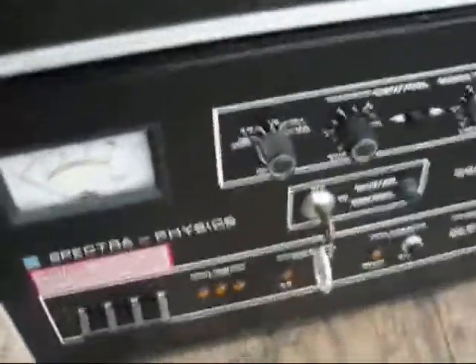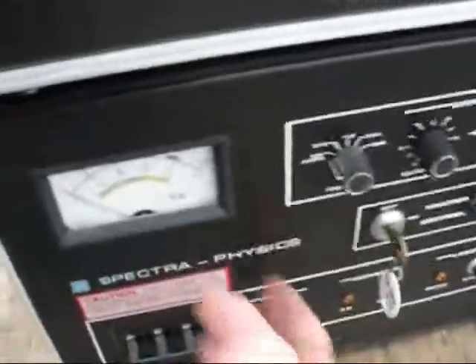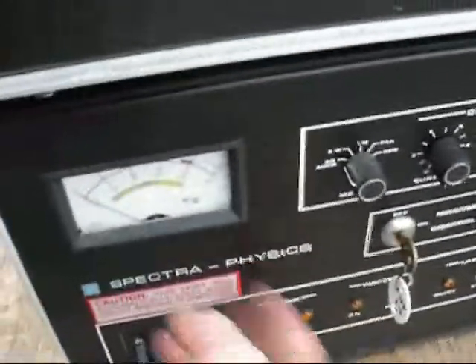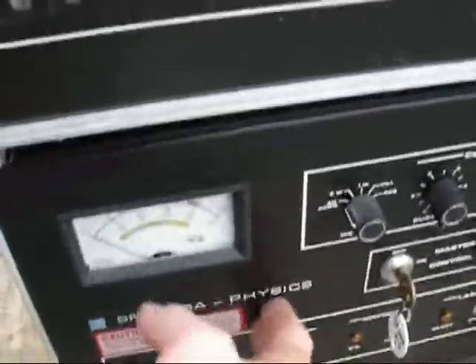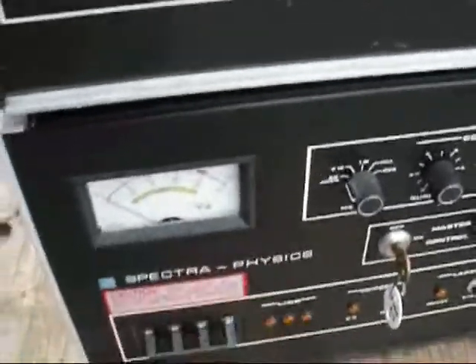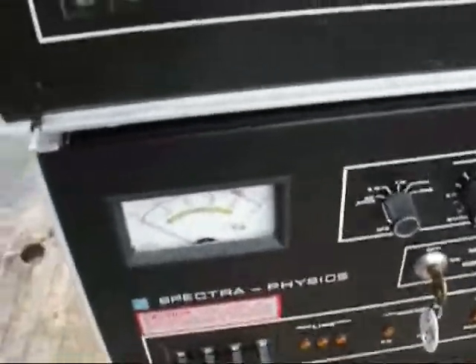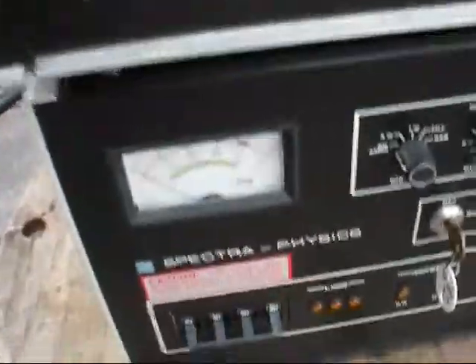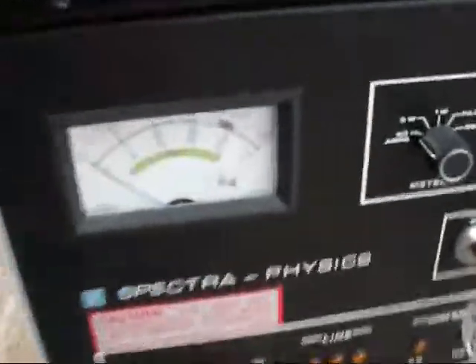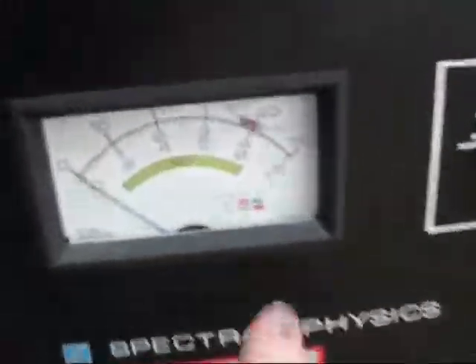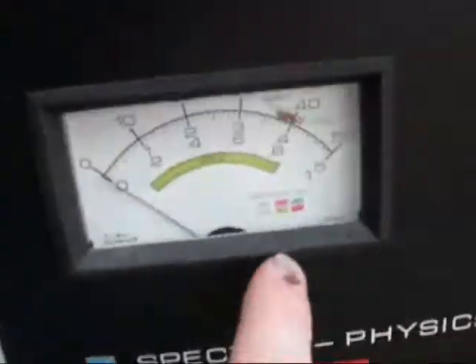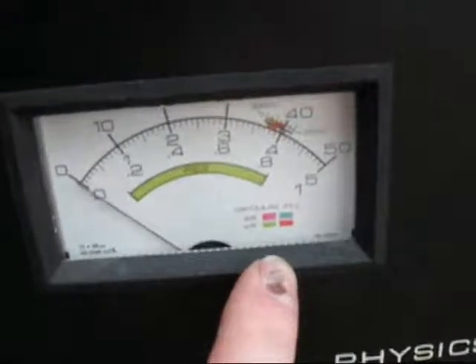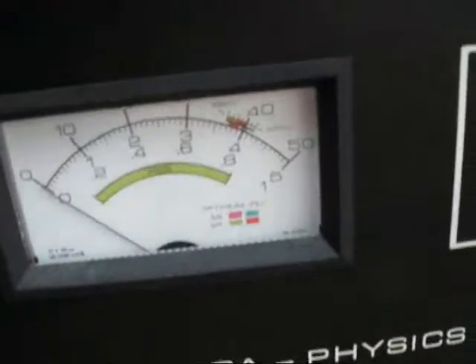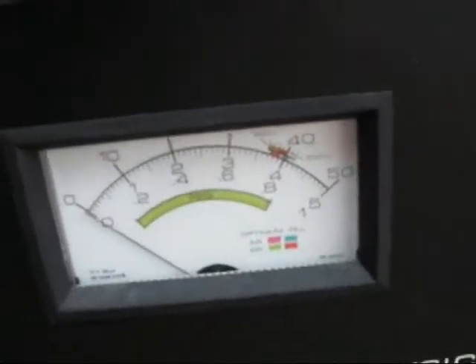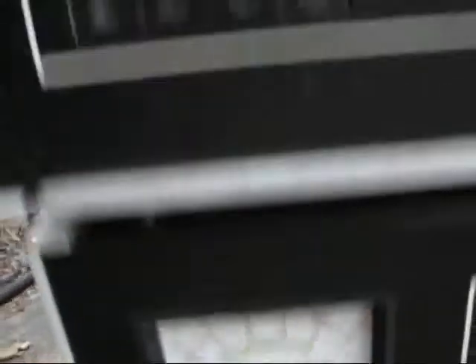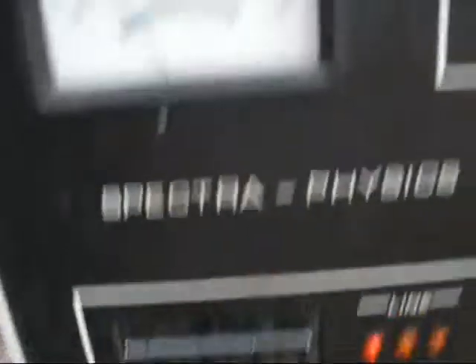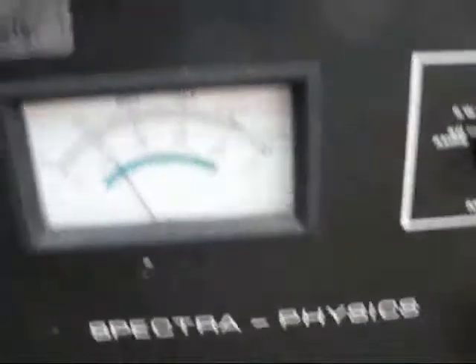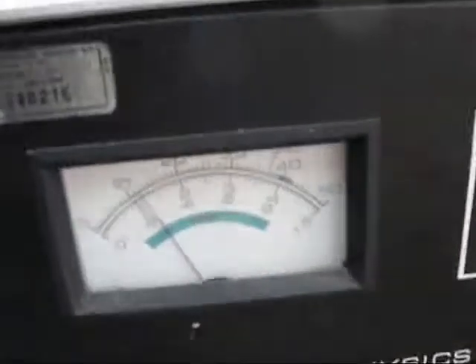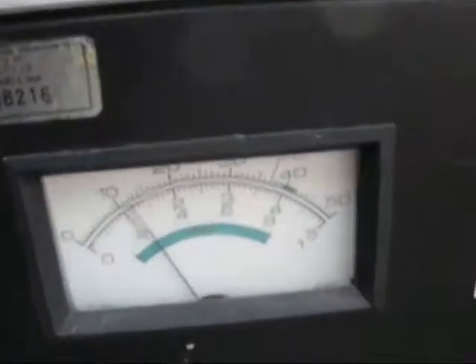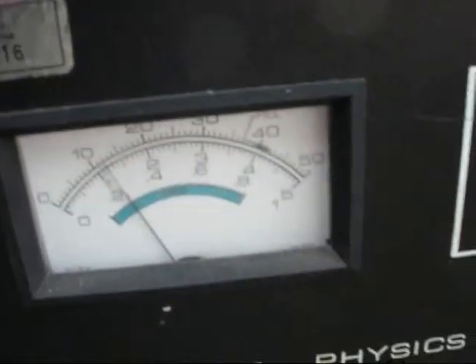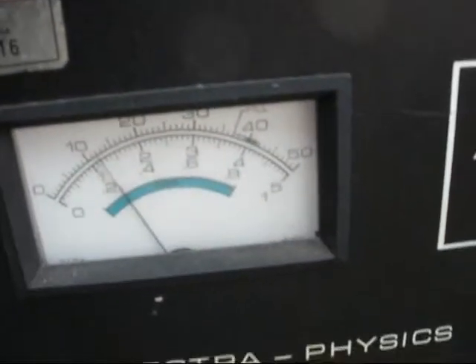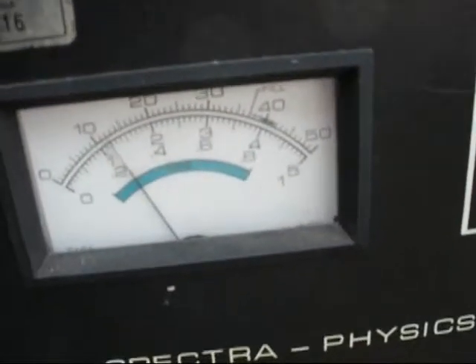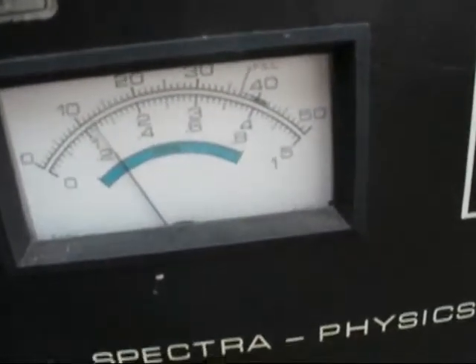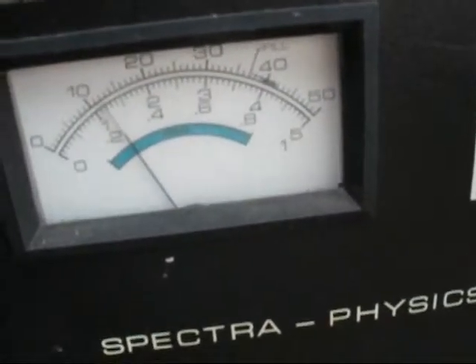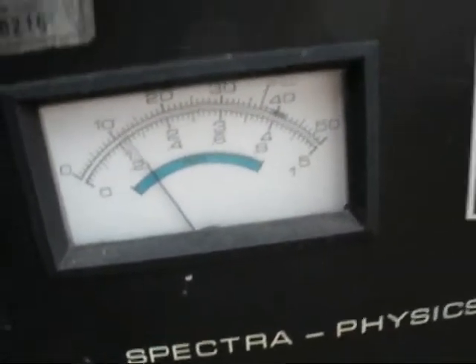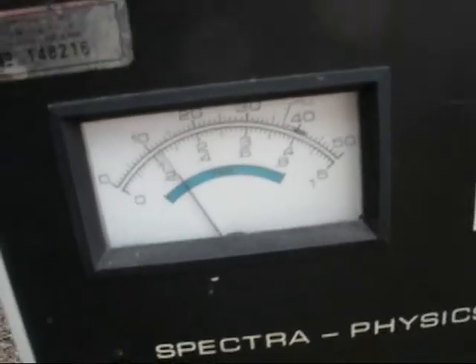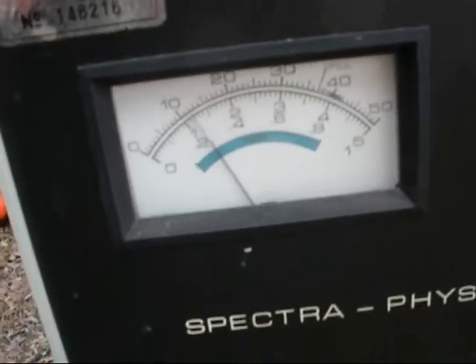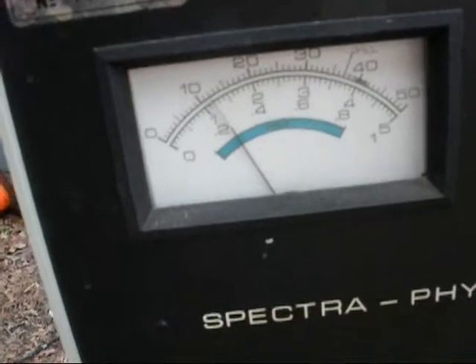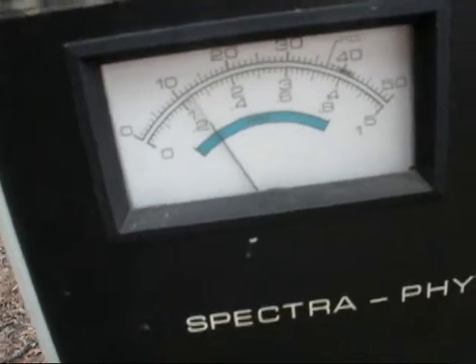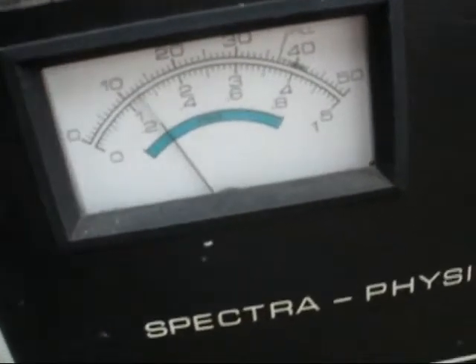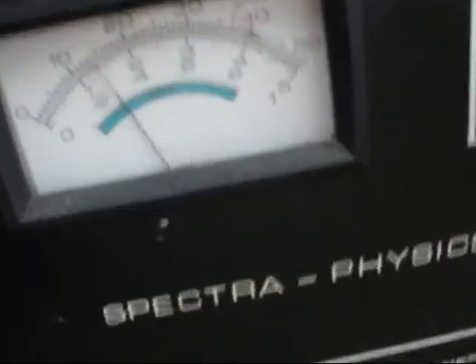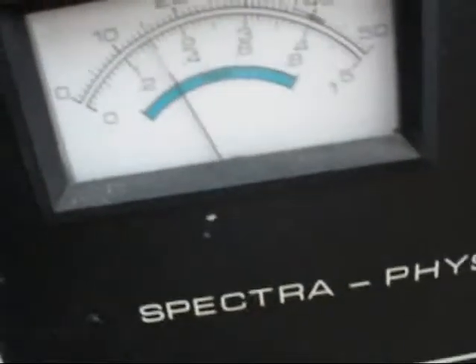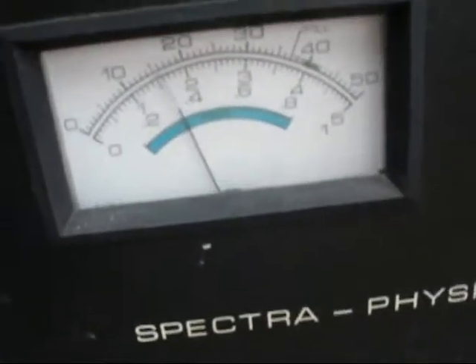I've got this power supply — I've got to finish working on this one. This is the Argon Krypton one. It has a problem and I've got to figure out what's wrong with it. Let's see what kind of power we can get out of it.